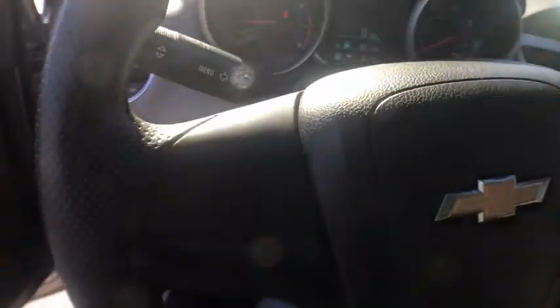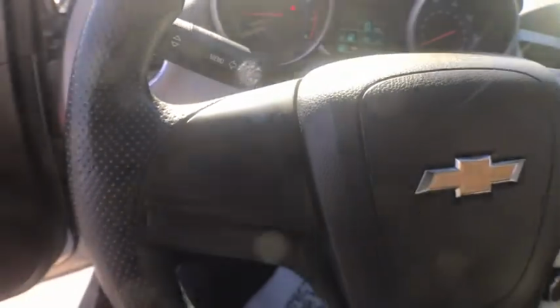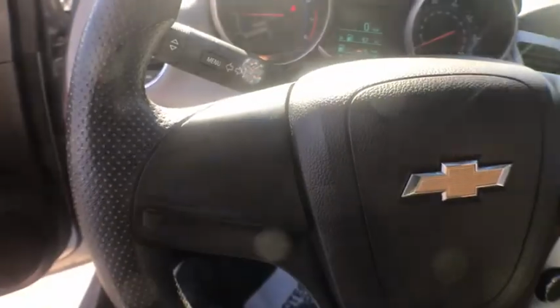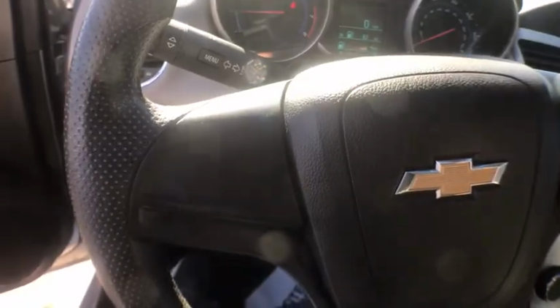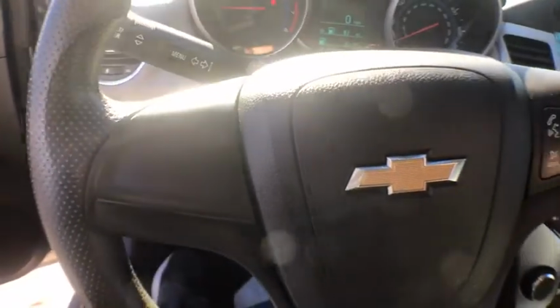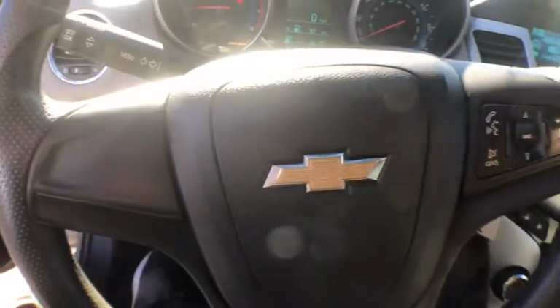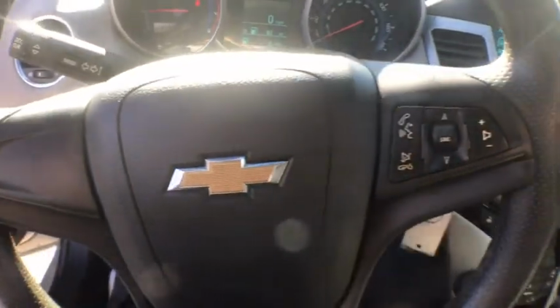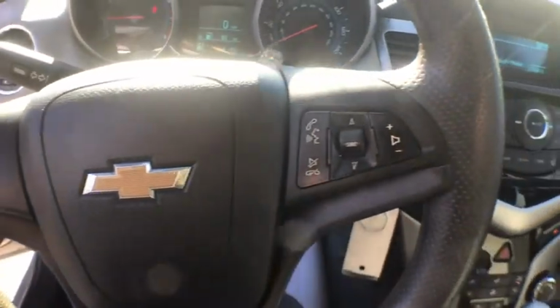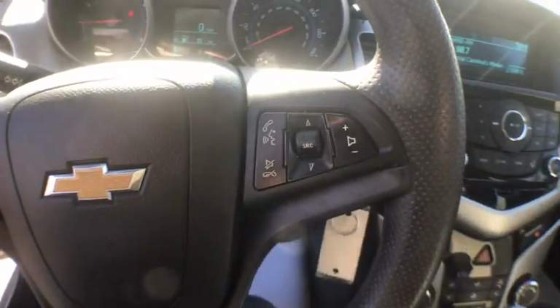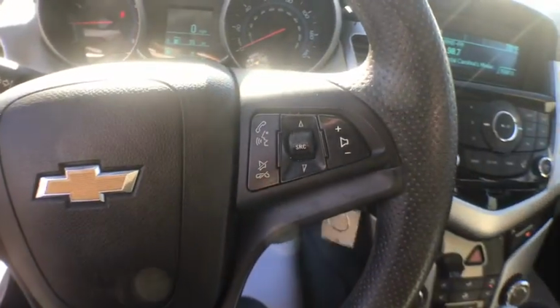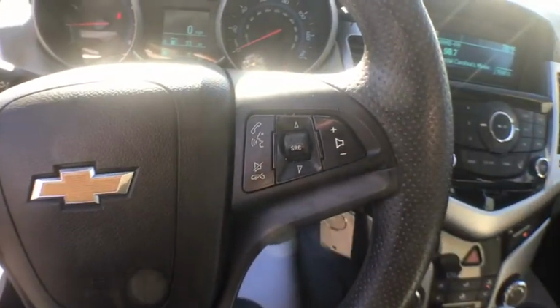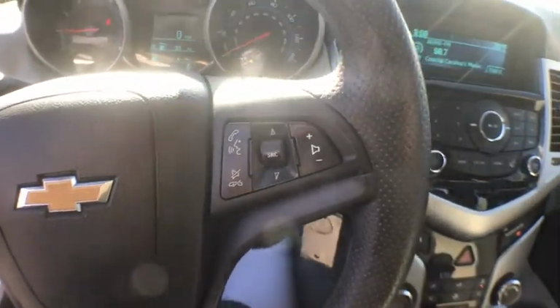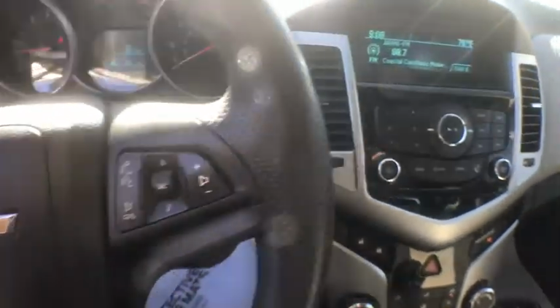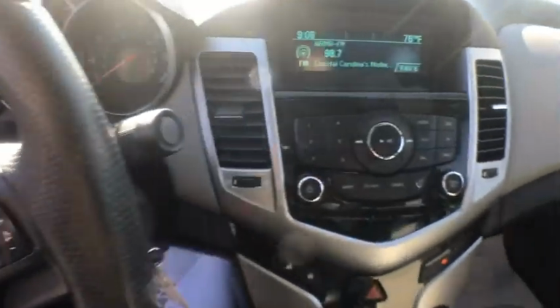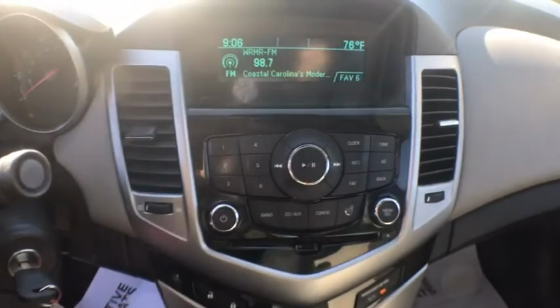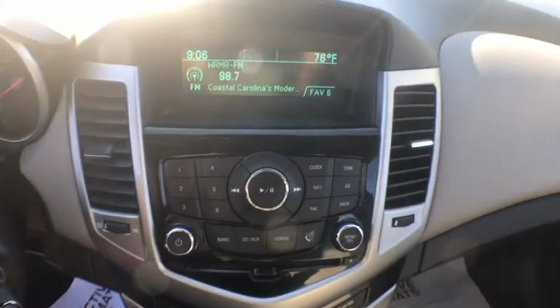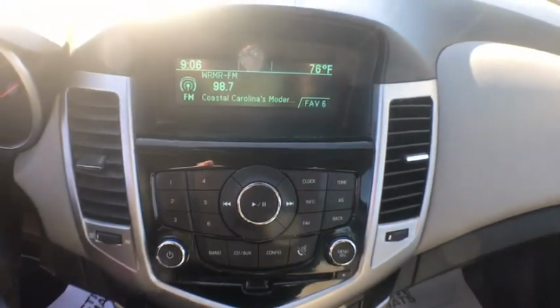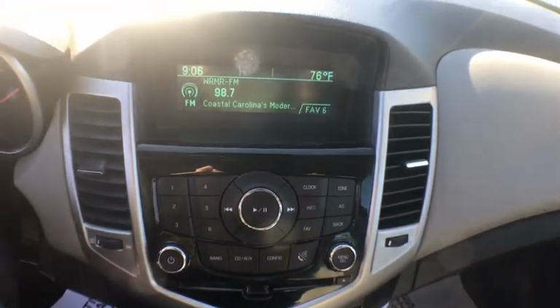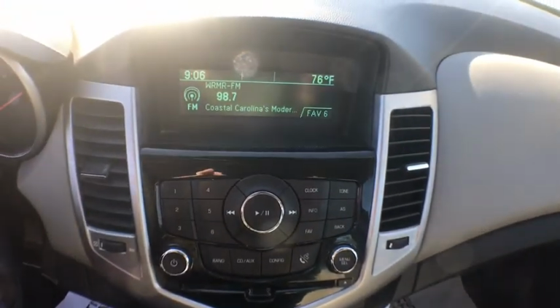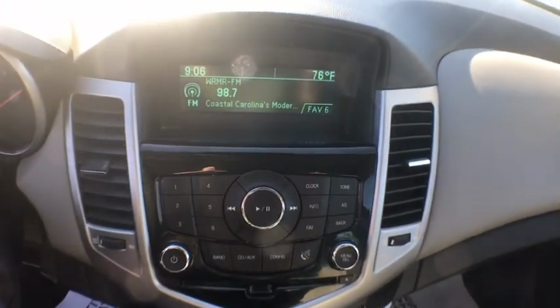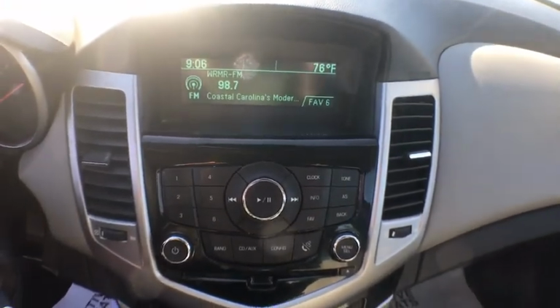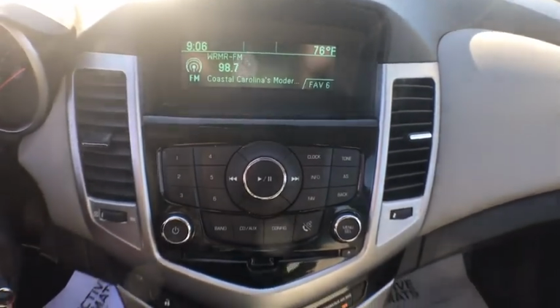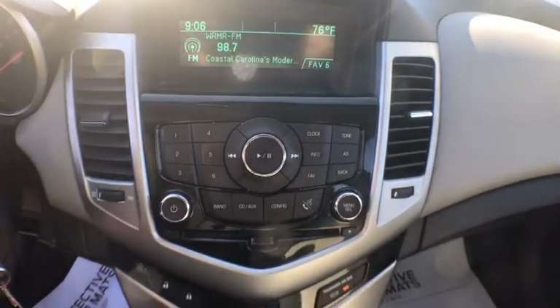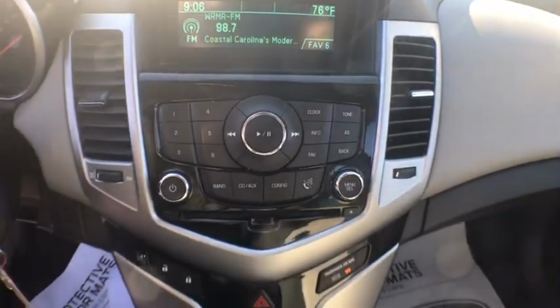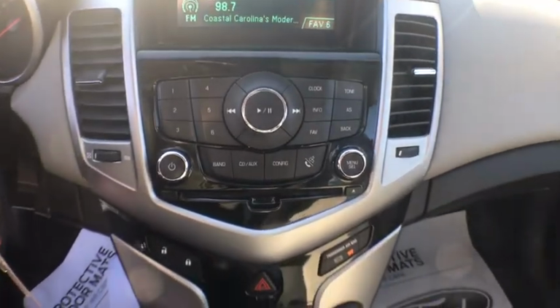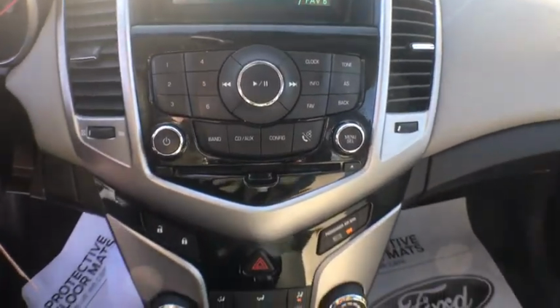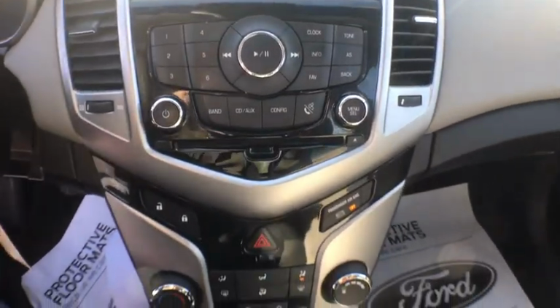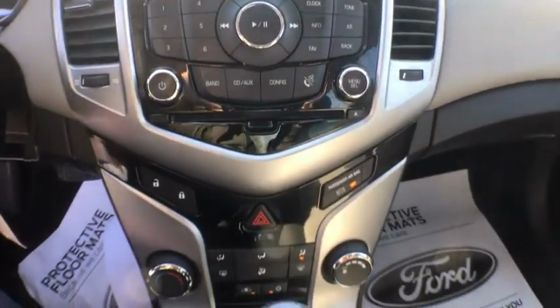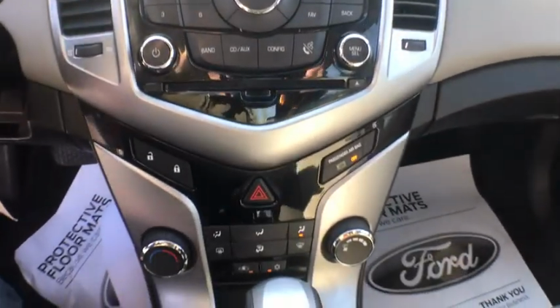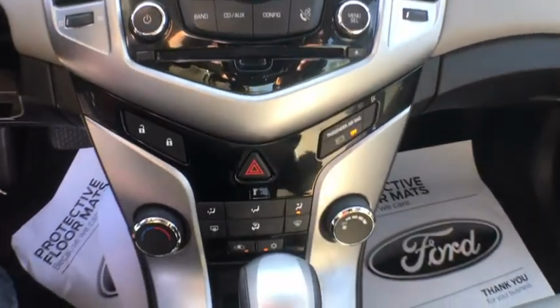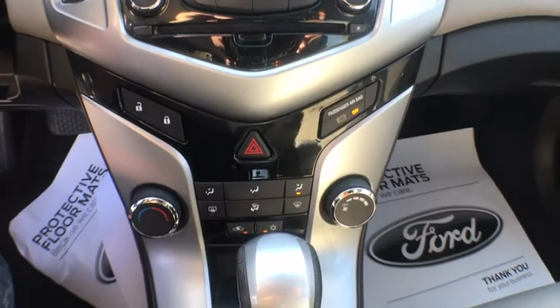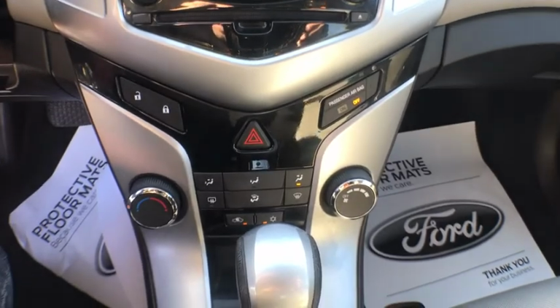Trip computer, panic alarm, brake assist, Sirius satellite radio, tachometer, remote keyless entry, front reading lamp, tilt steering wheel, driver vanity mirror.